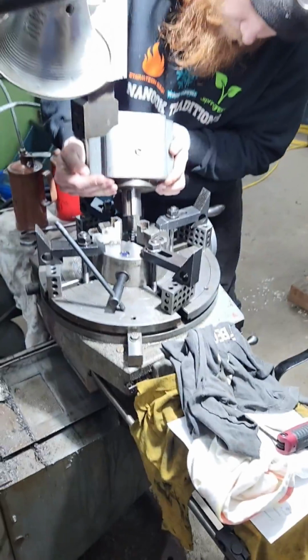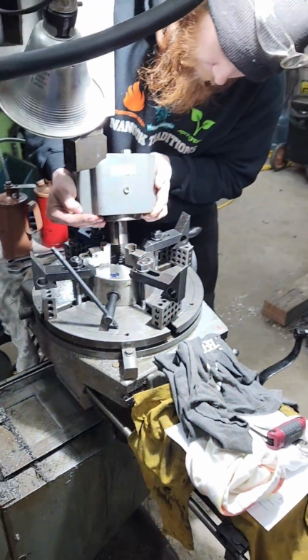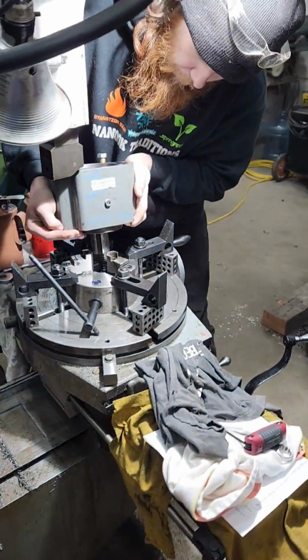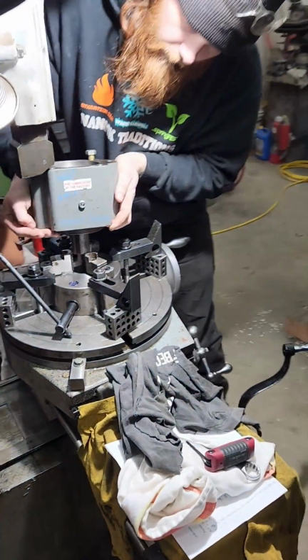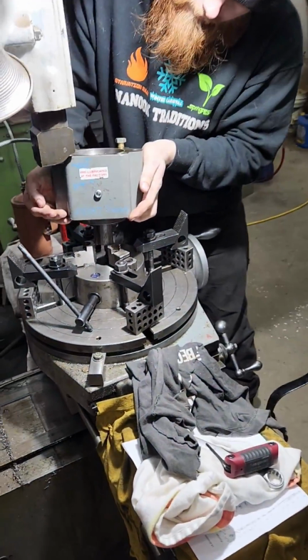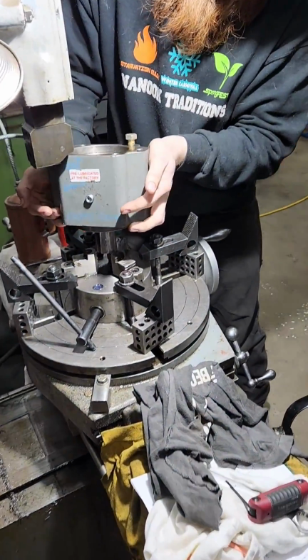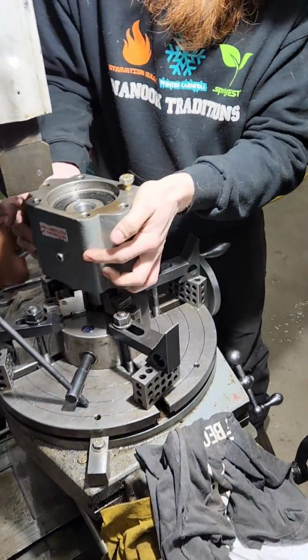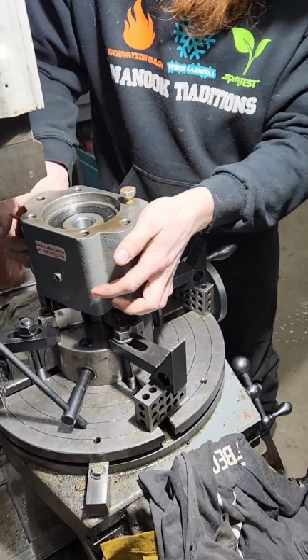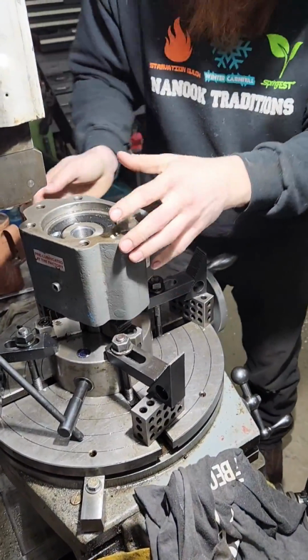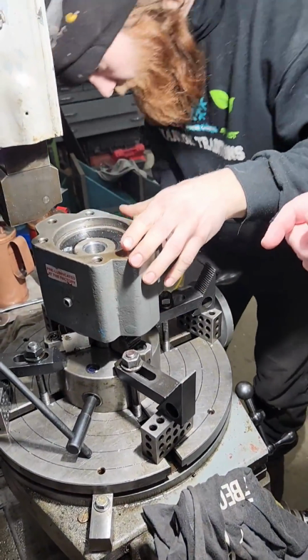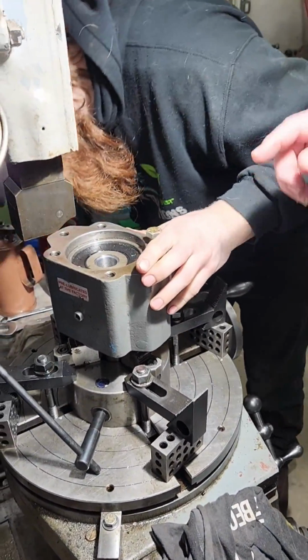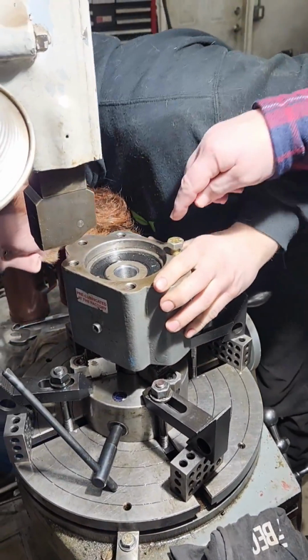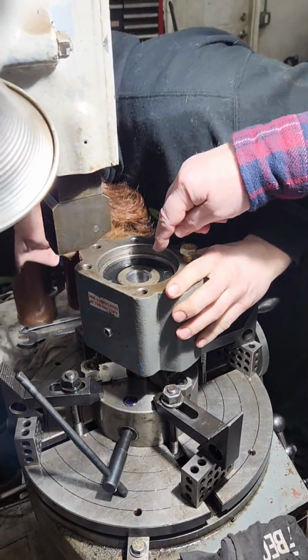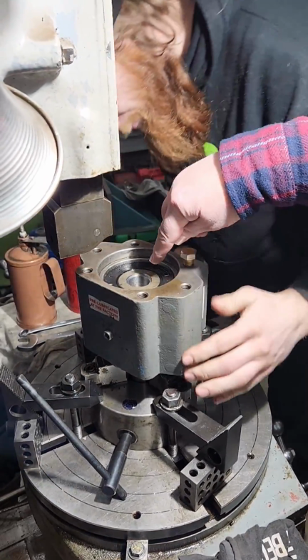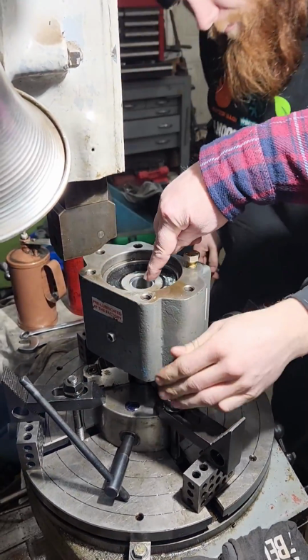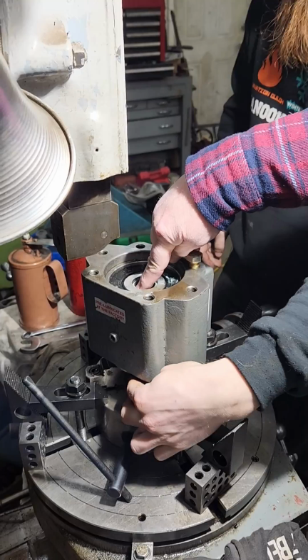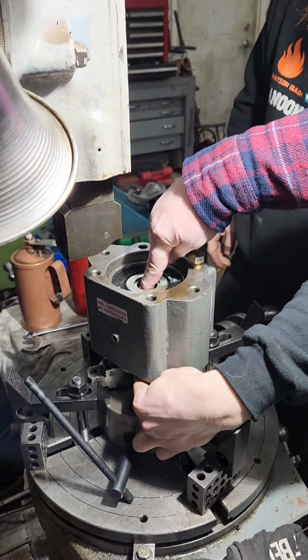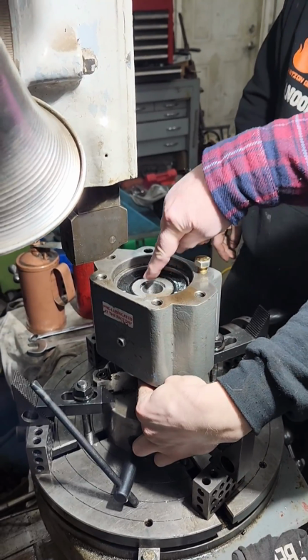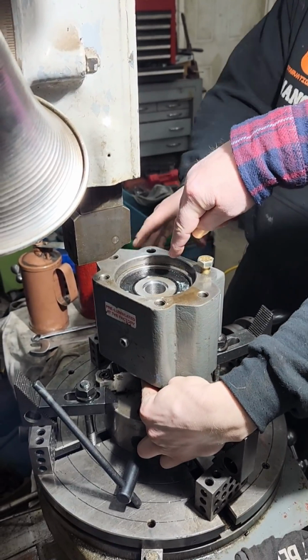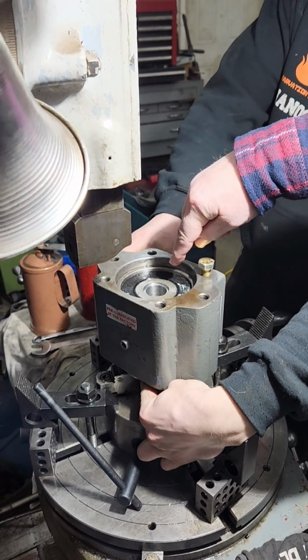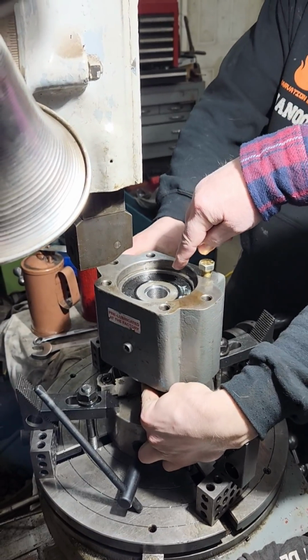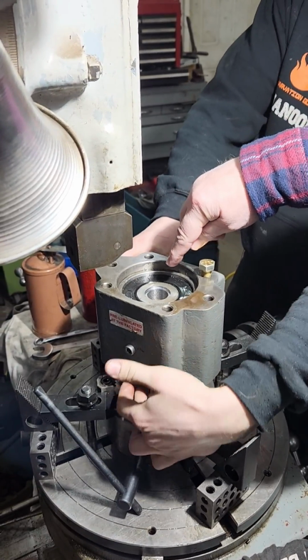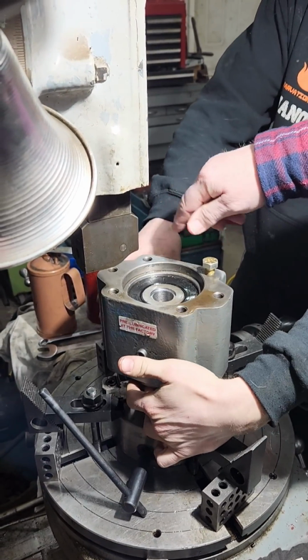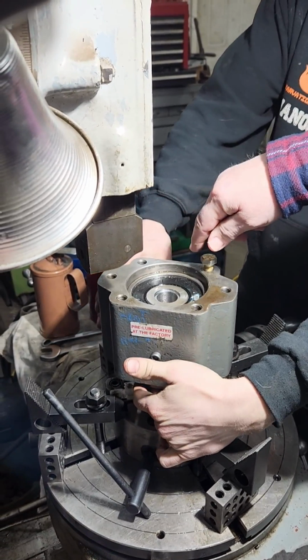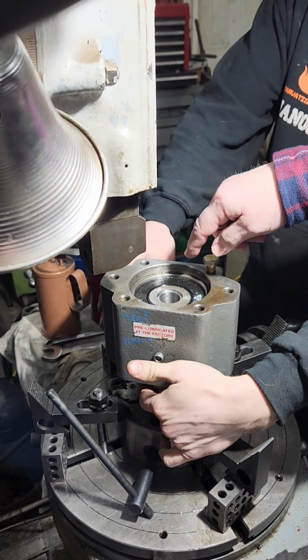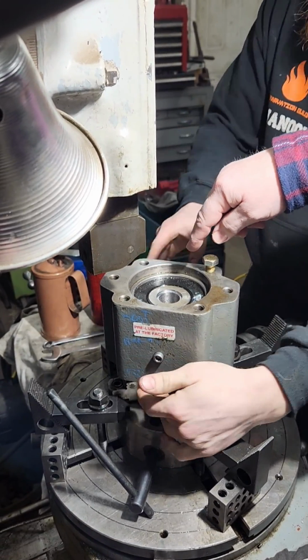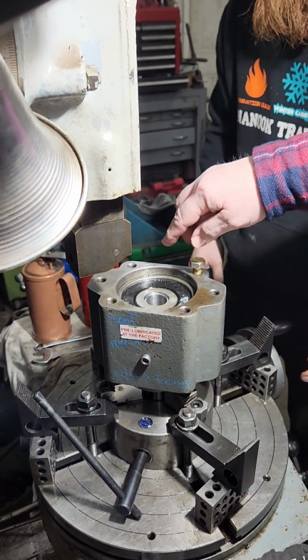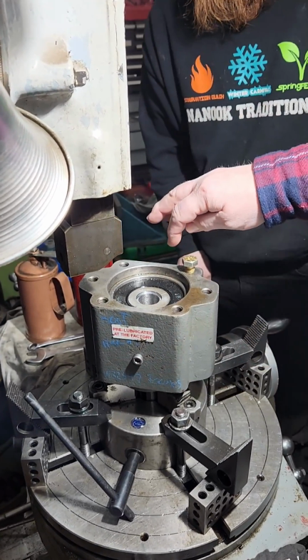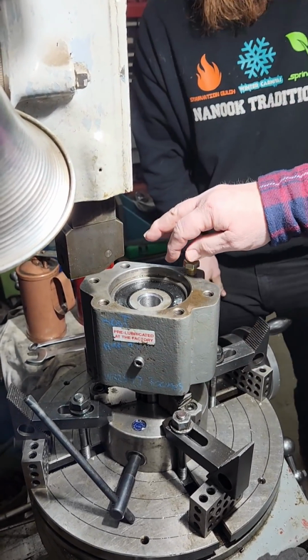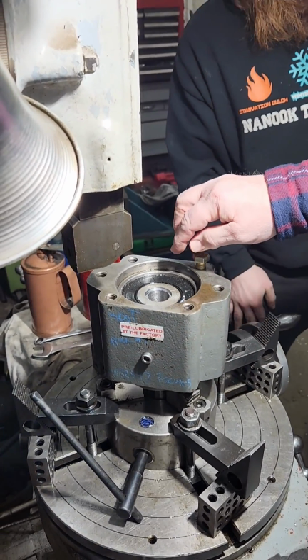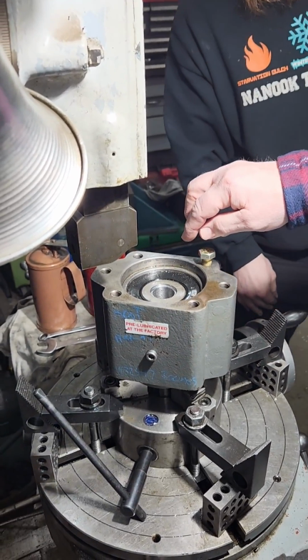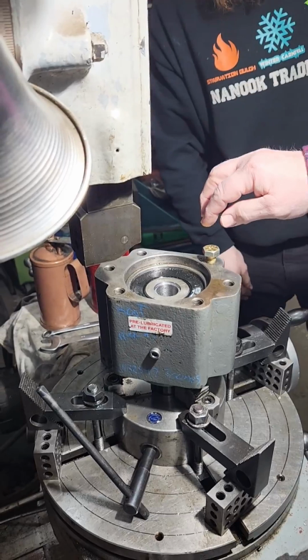We'll cut splines in here. Of course we will come back and still cut splines in these. But the splines themselves — we noticed when we were cutting them out, Austin noticed and everybody else in the shop noticed from listening to it too — that they were hardened.